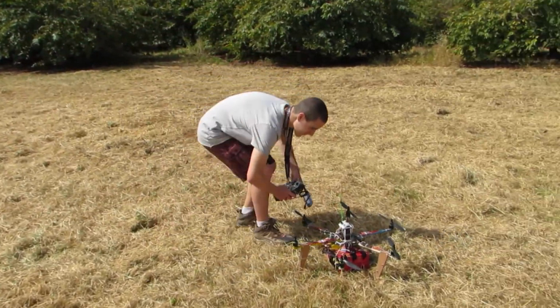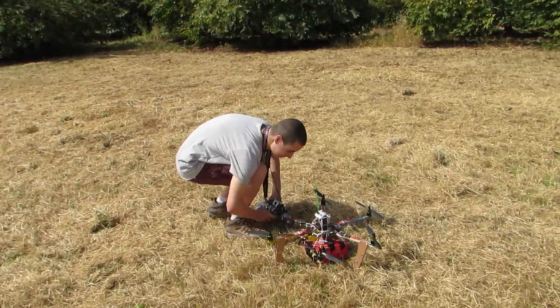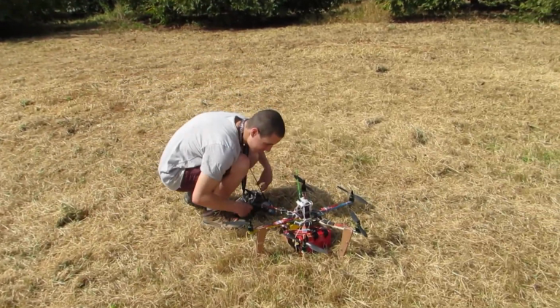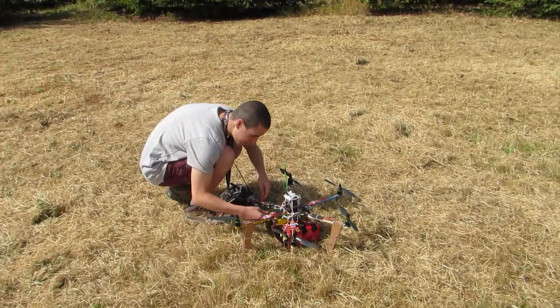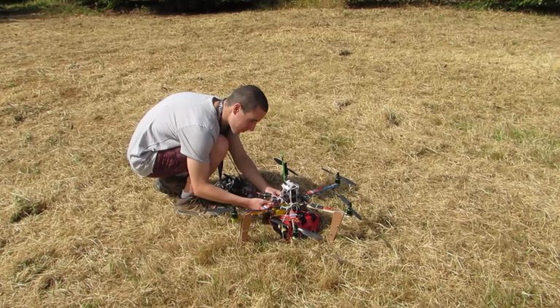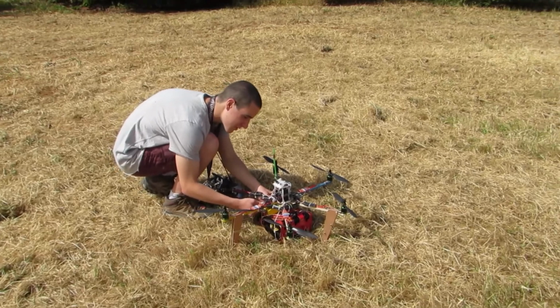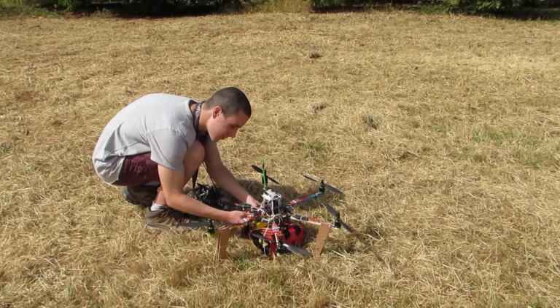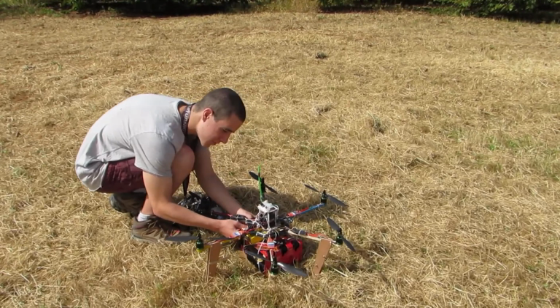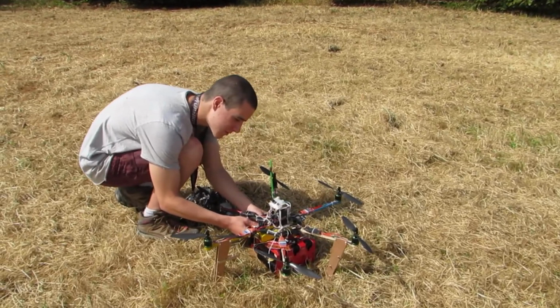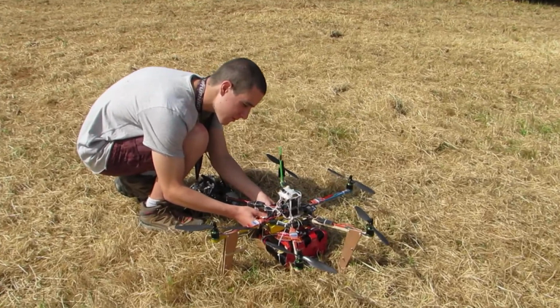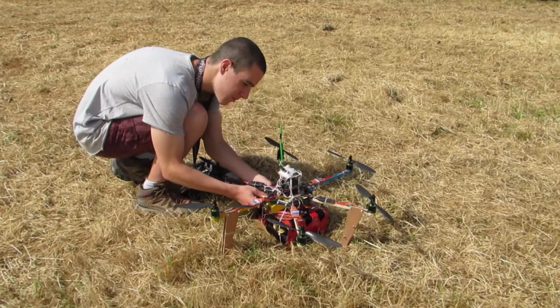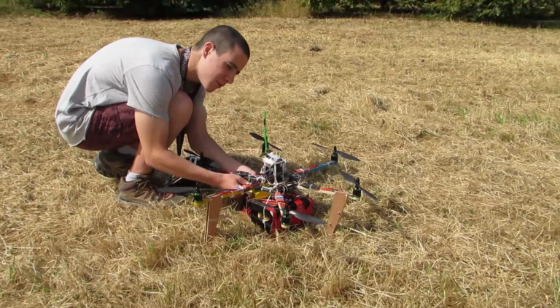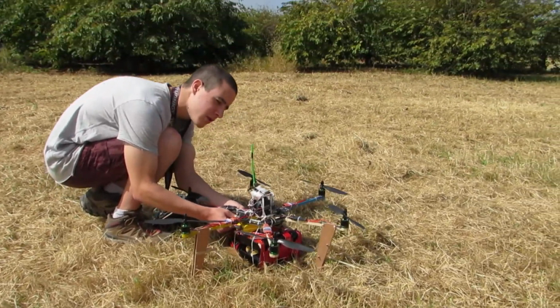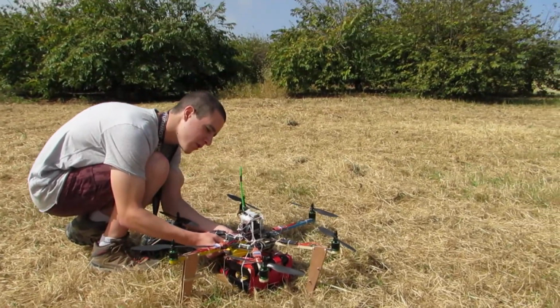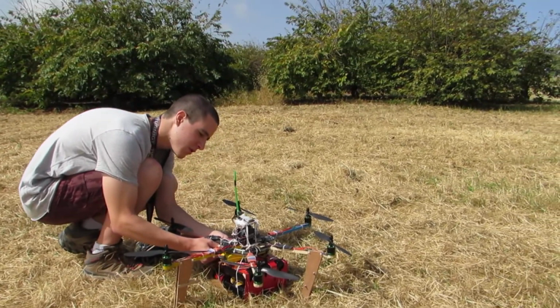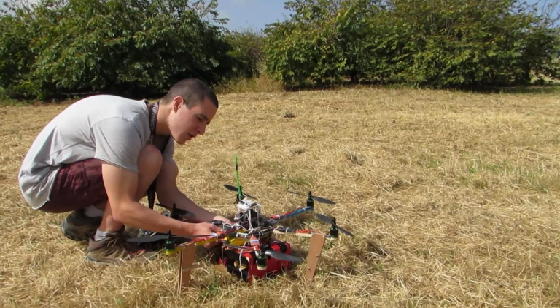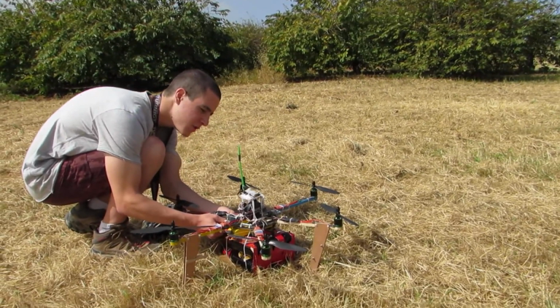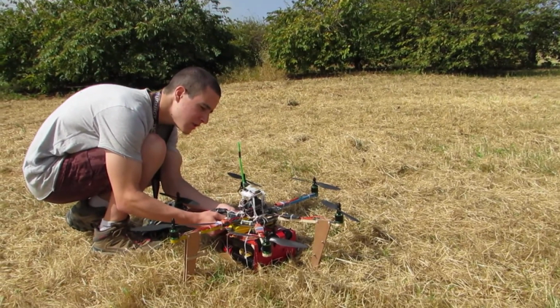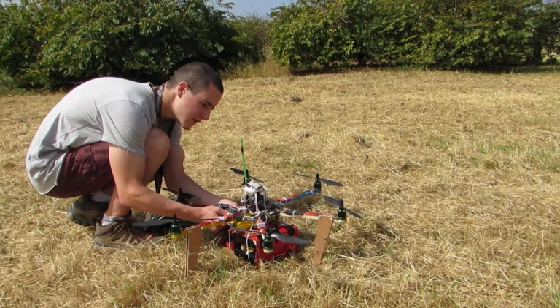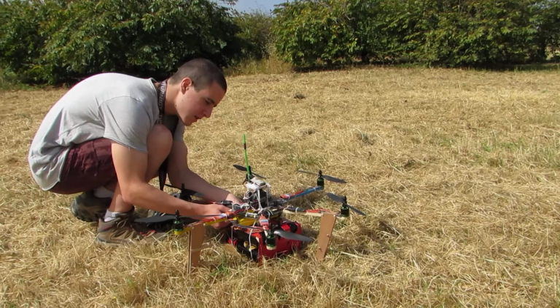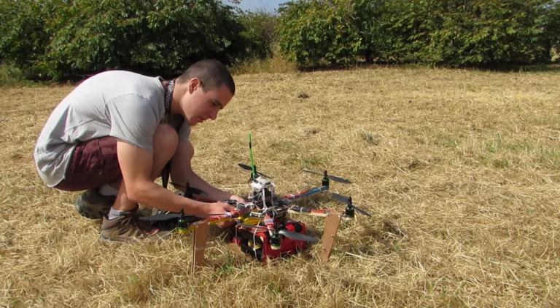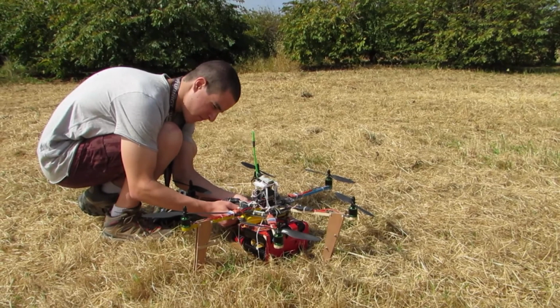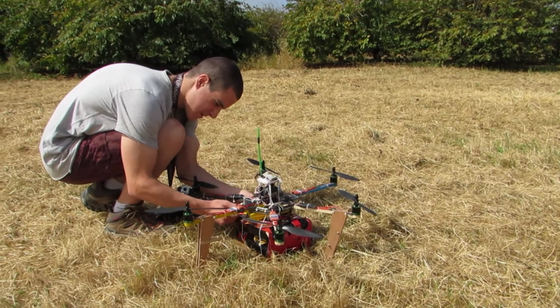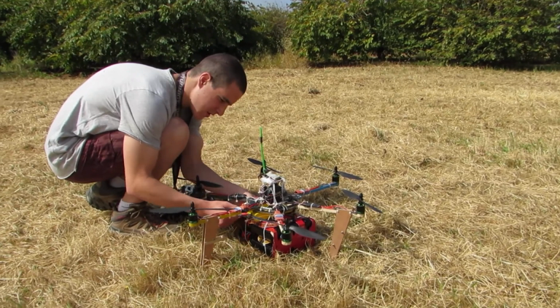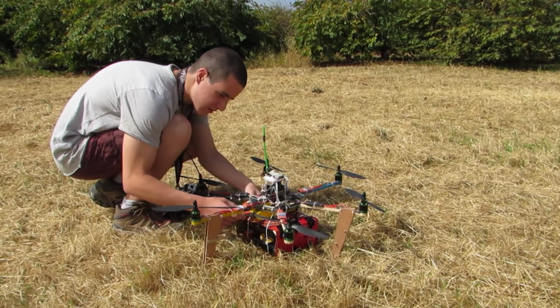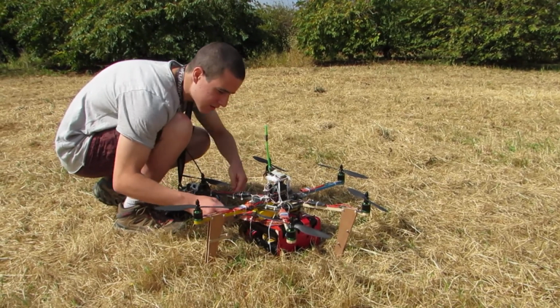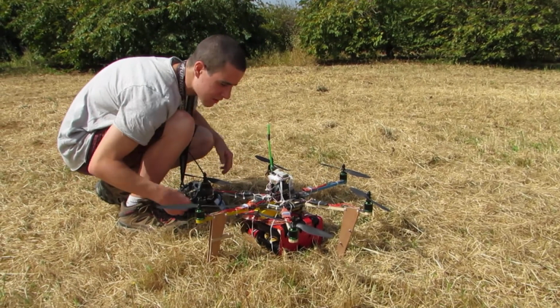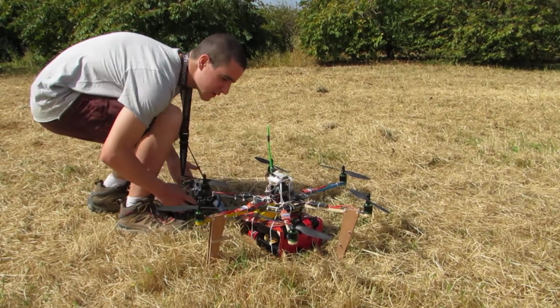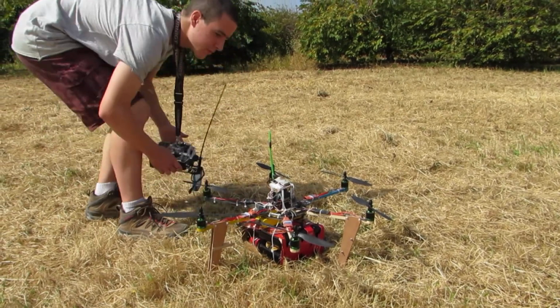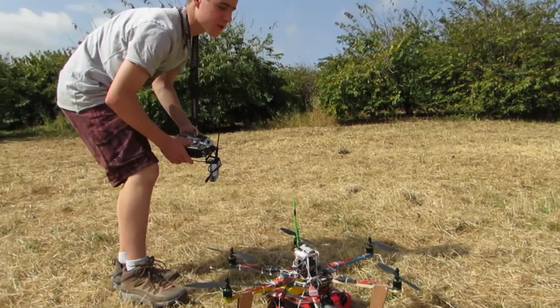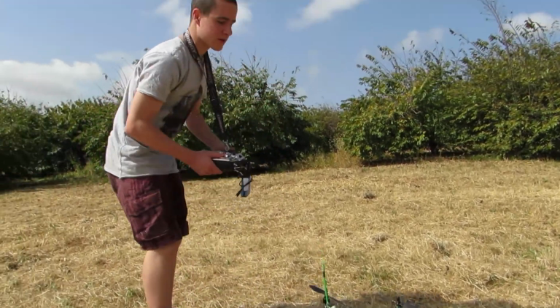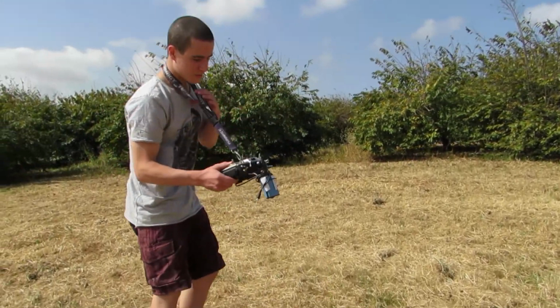This was my Hobby King Bearlift 2013 entry. This is a 600mm hexacopter.